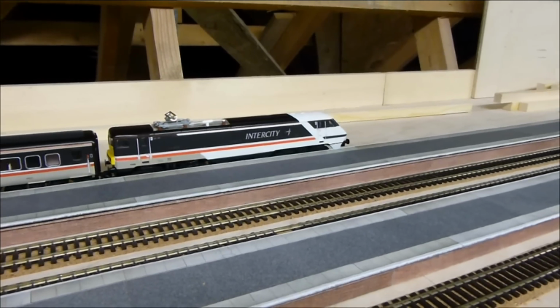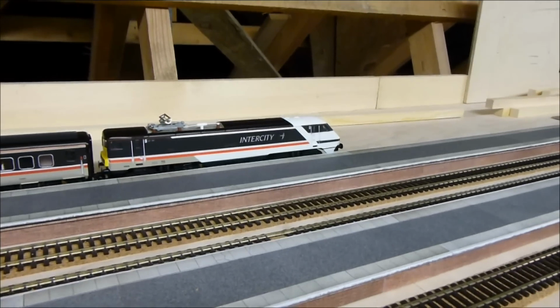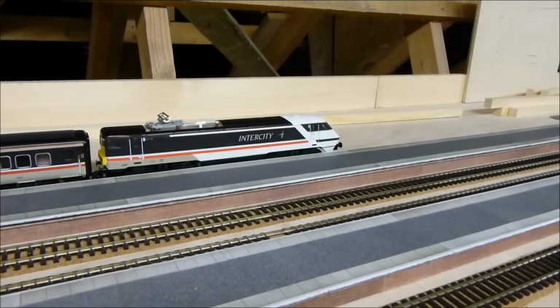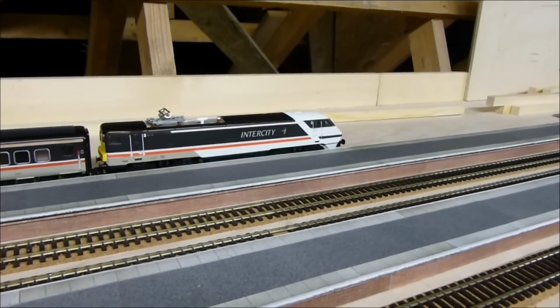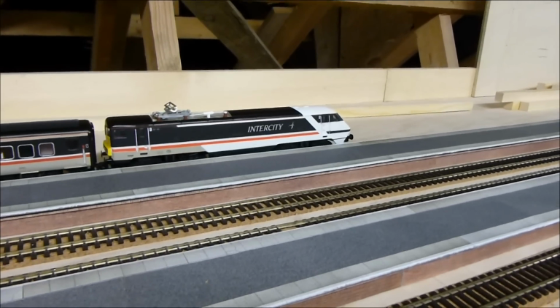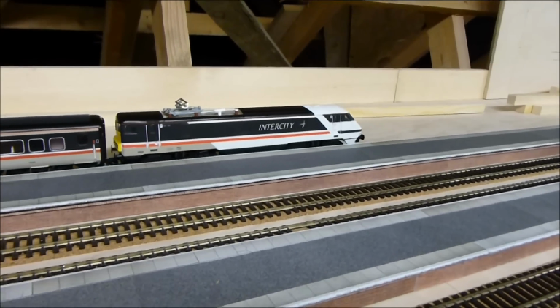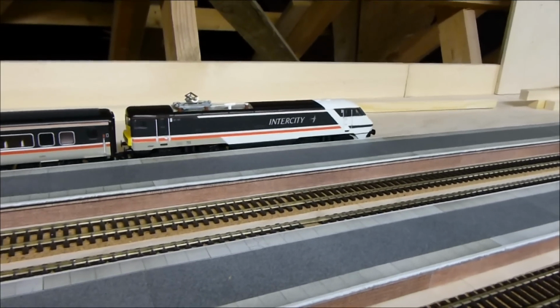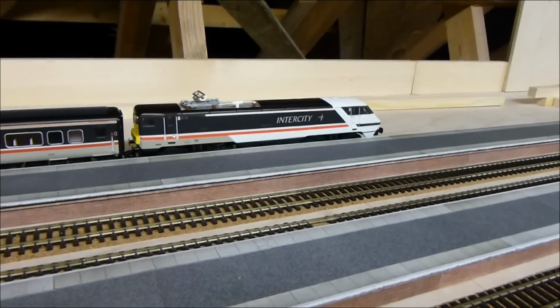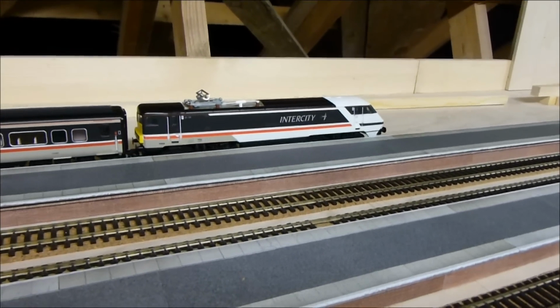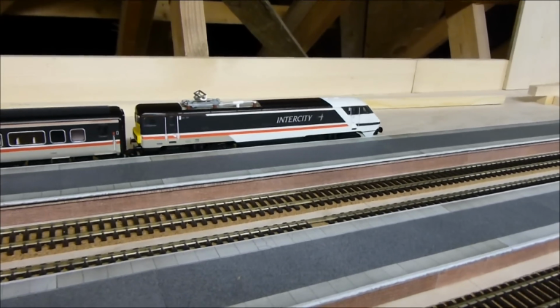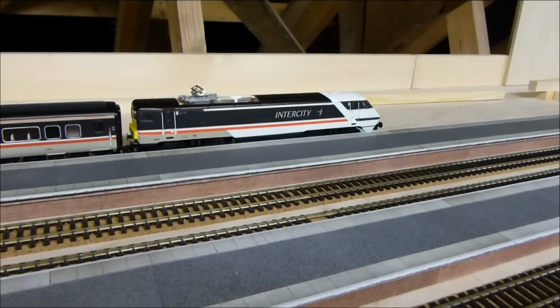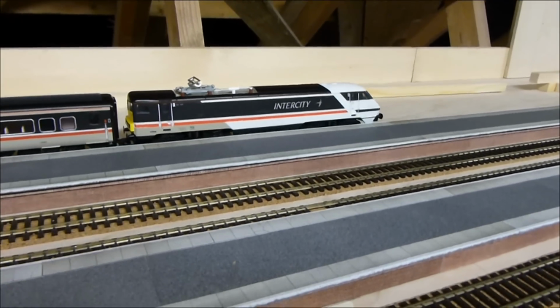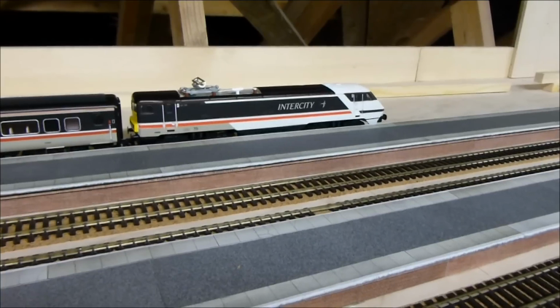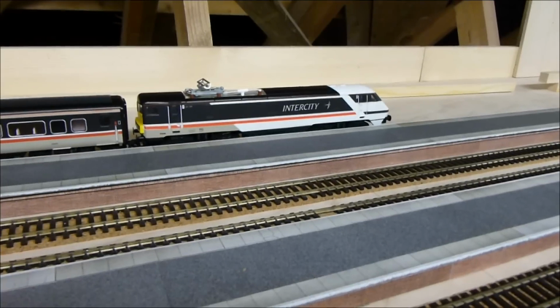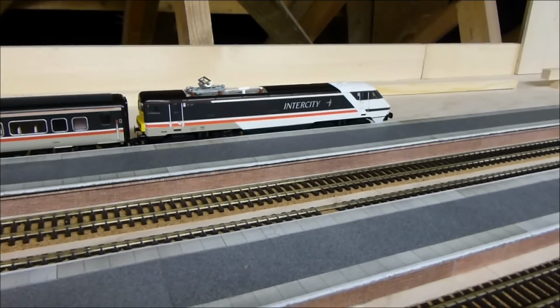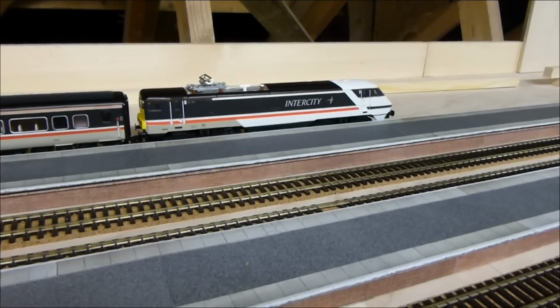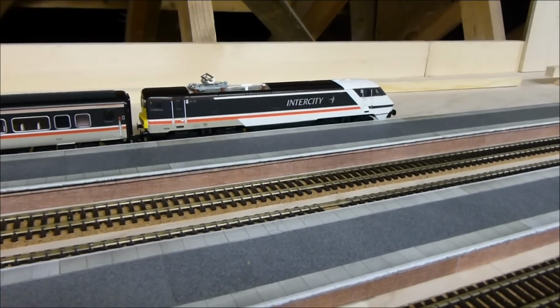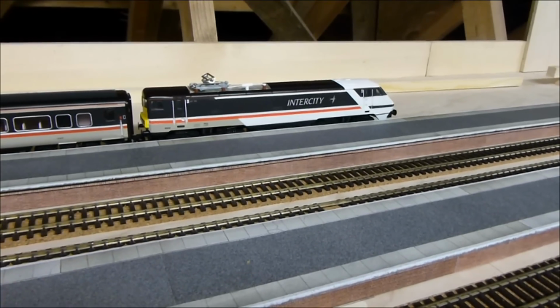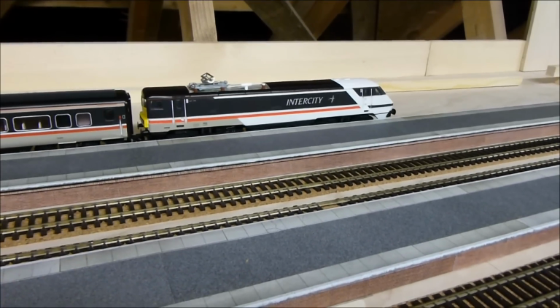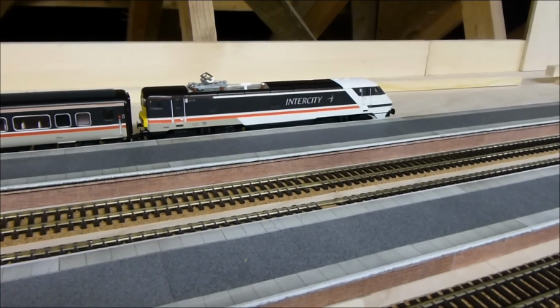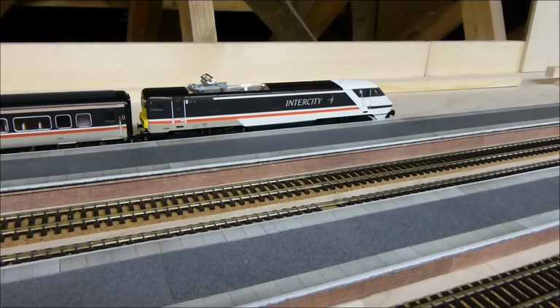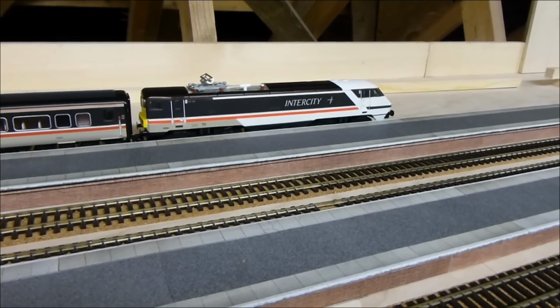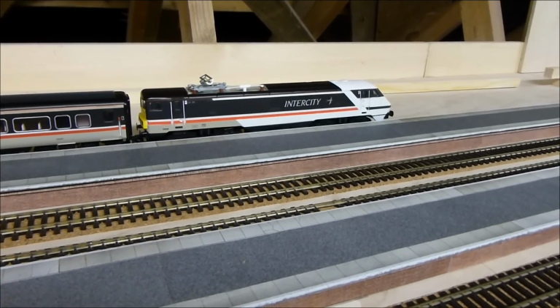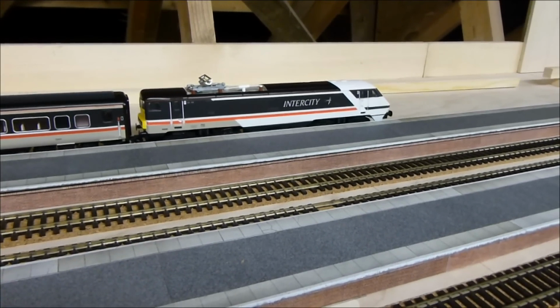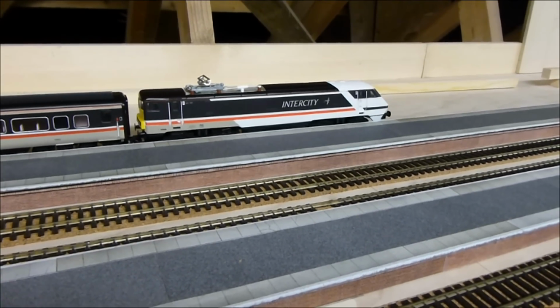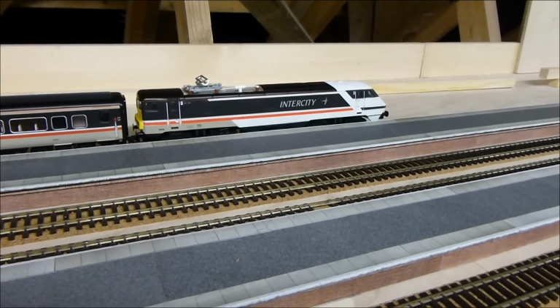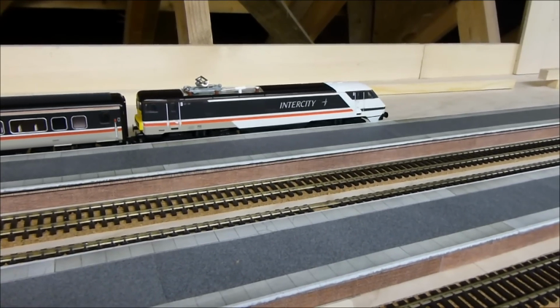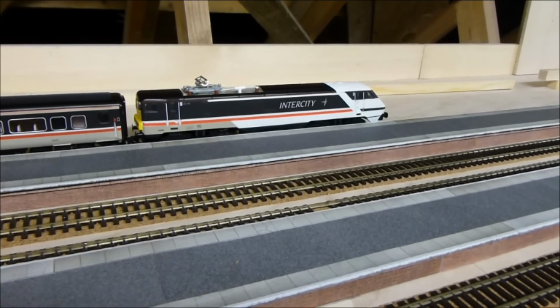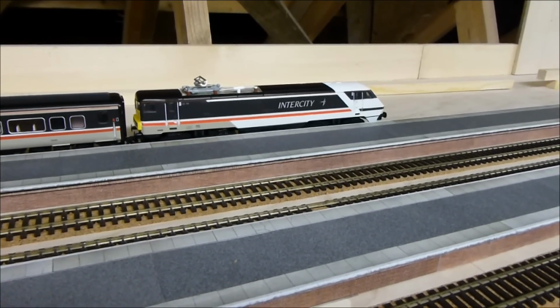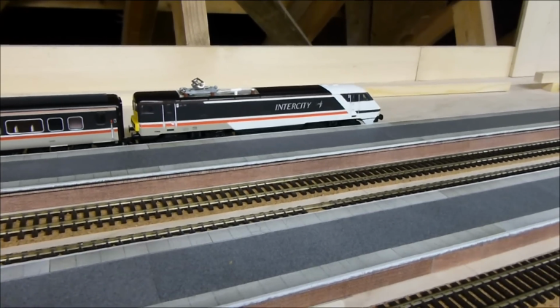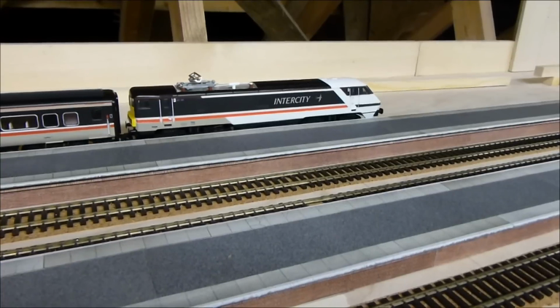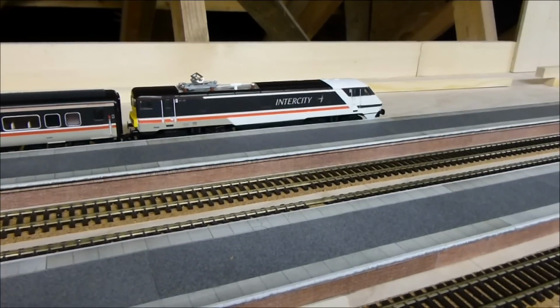As I said, 99% of the time it runs very well. It can struggle with traction sometimes pulling a long rake, but it handles seven coaches and a DVT pretty well.